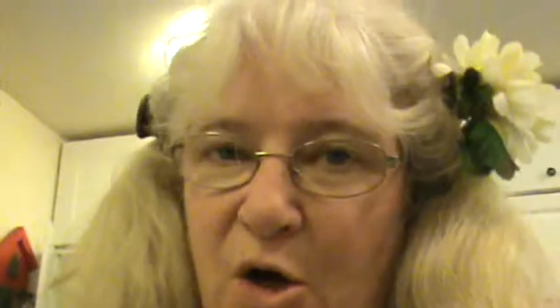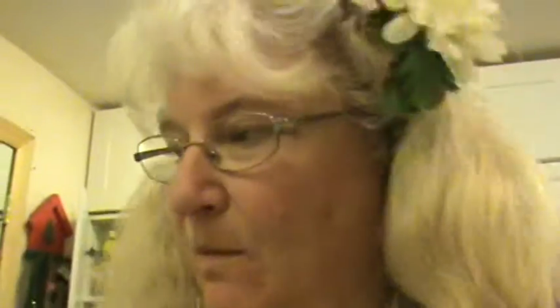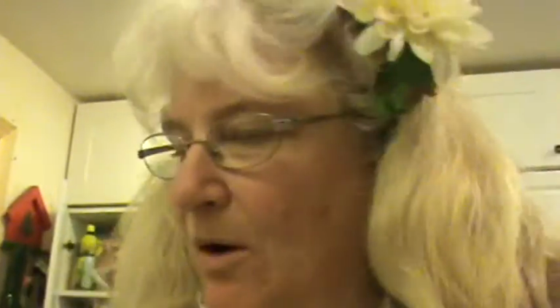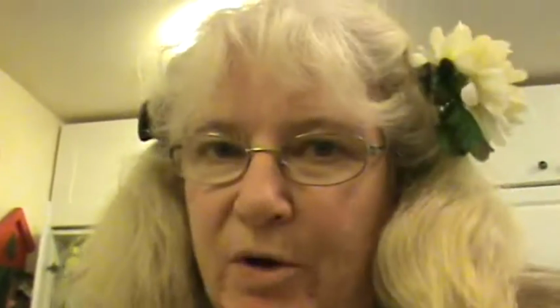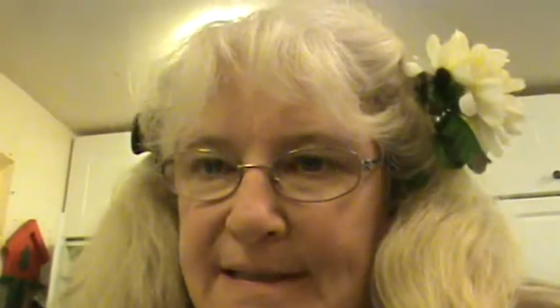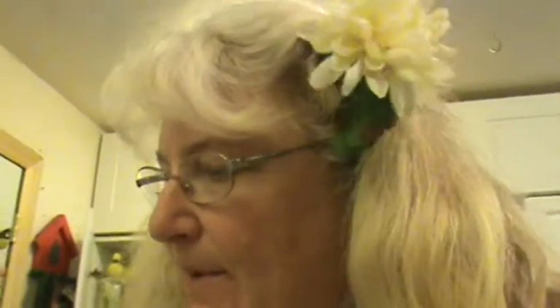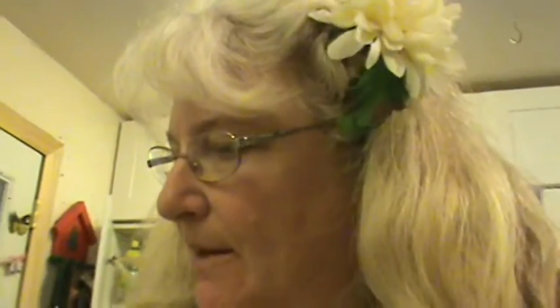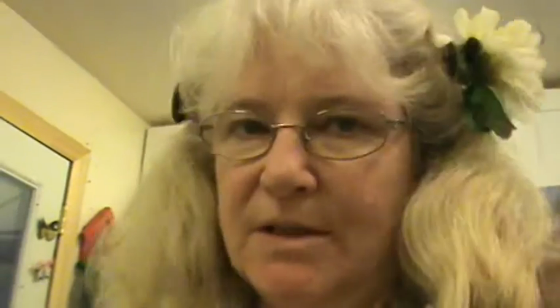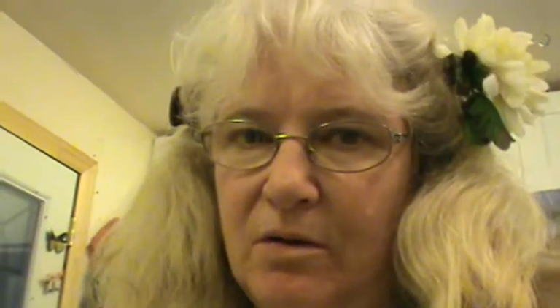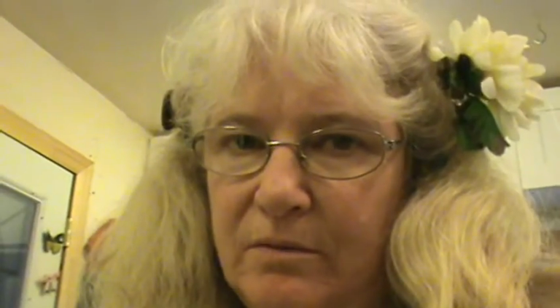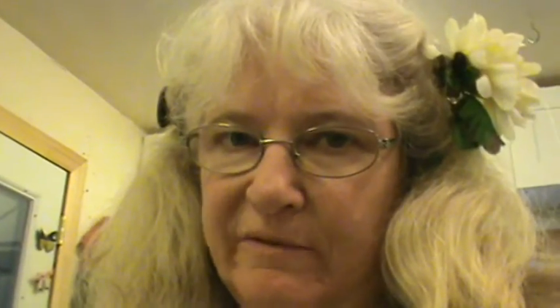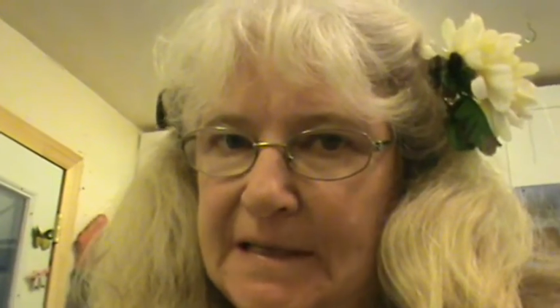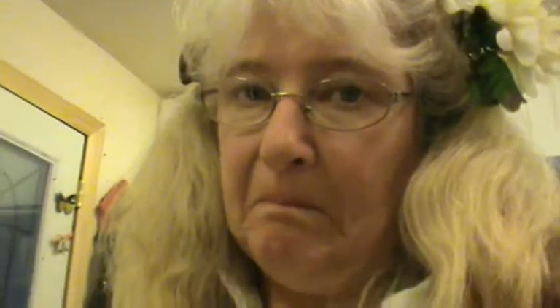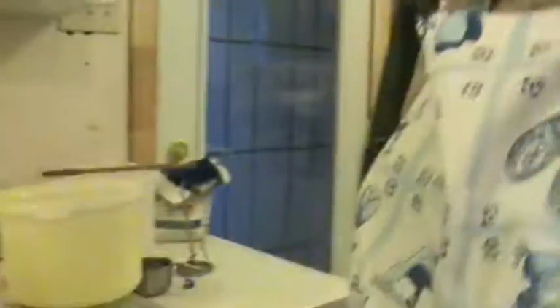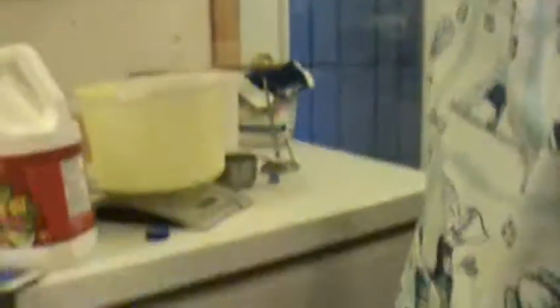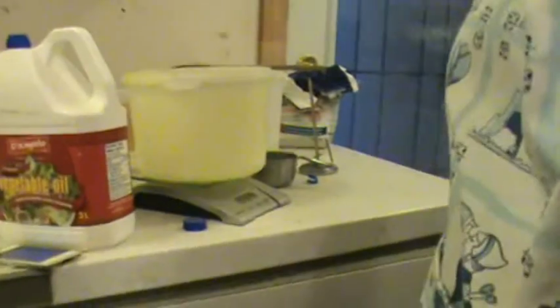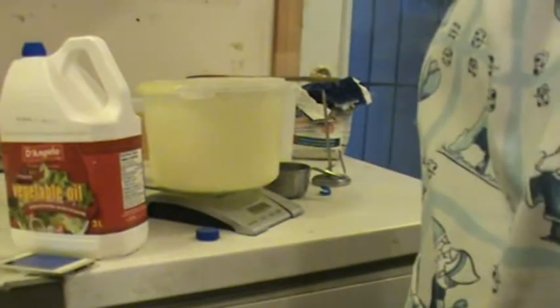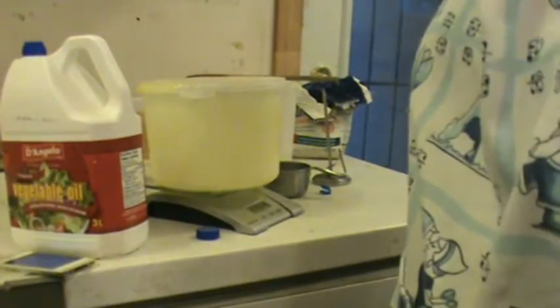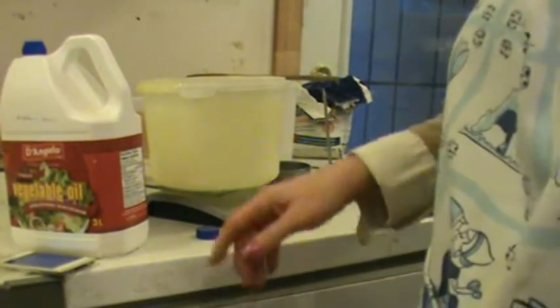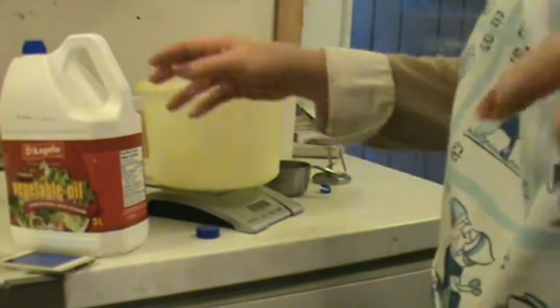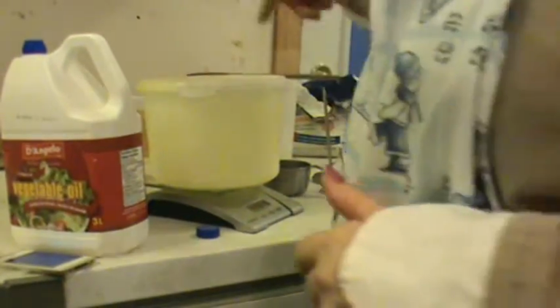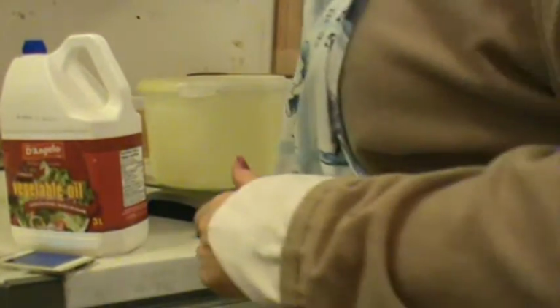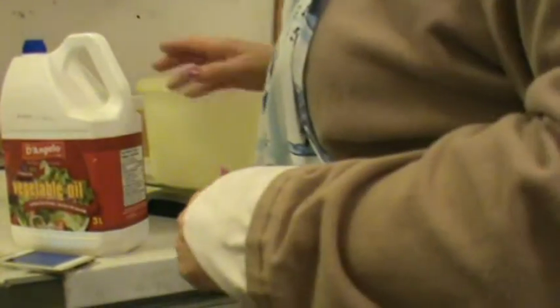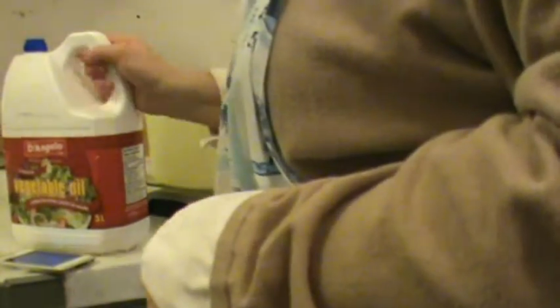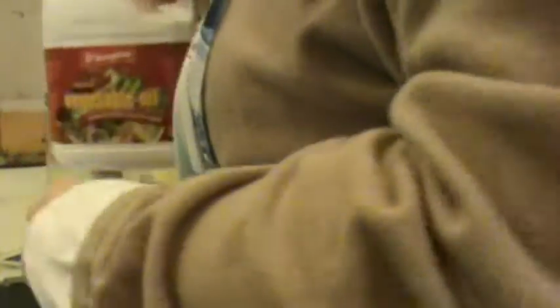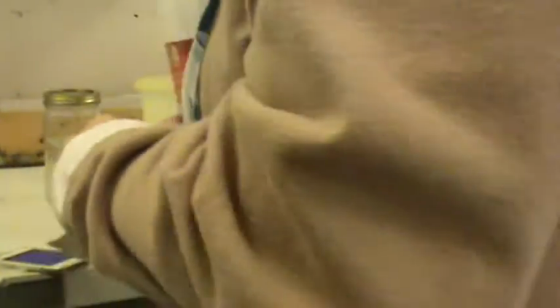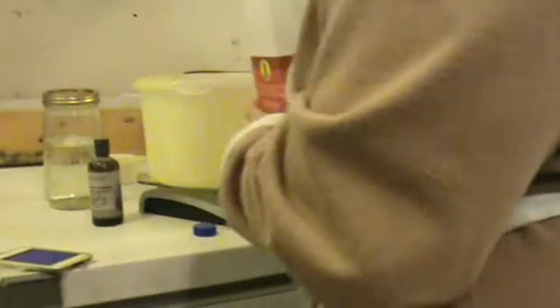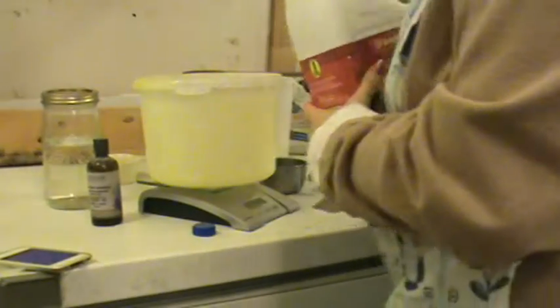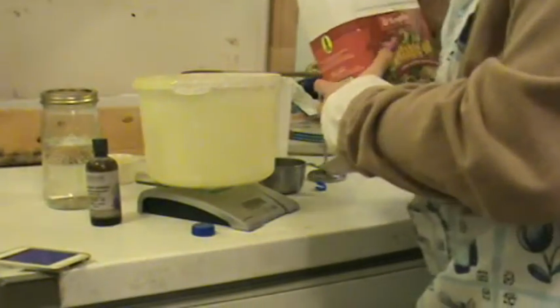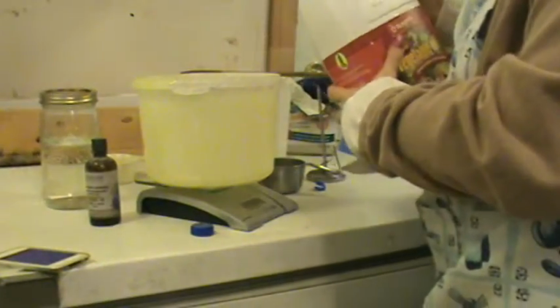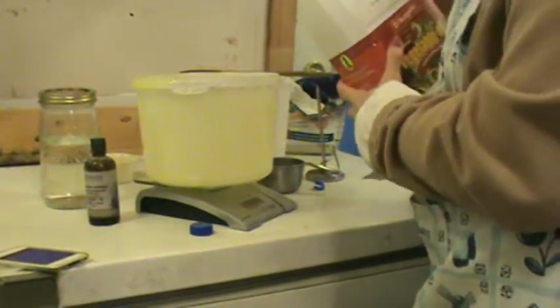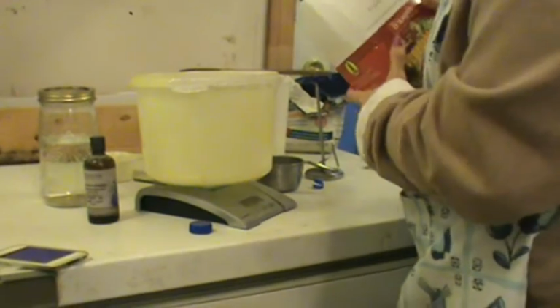Okay, well, I hope you got to see some of that, that it wasn't all fuzzy. Fuzzy-wuzzy. Okay, so now I'm going to add — I've got this on zero — I'm going to add my vegetable oil.